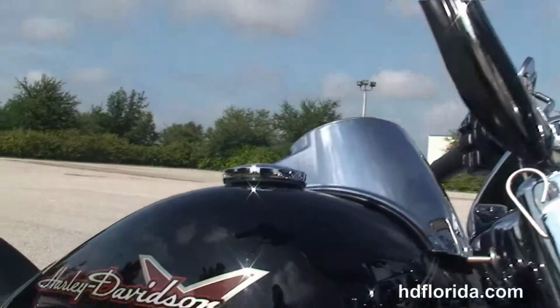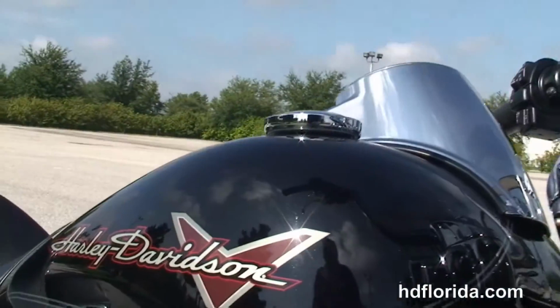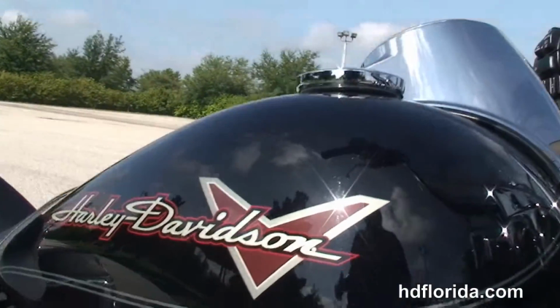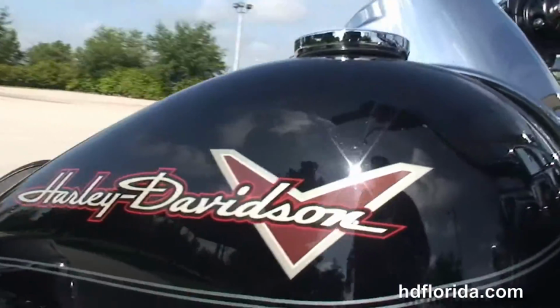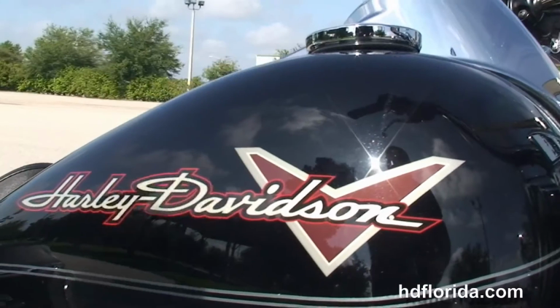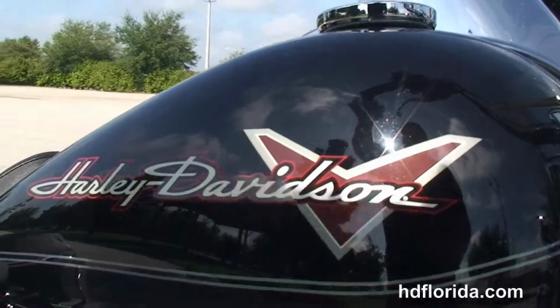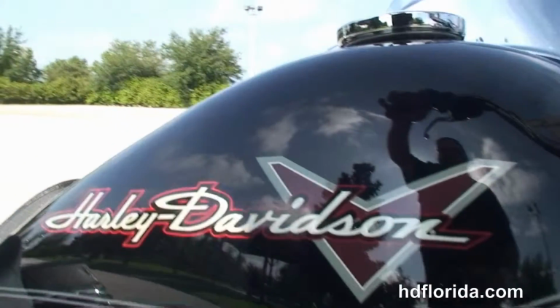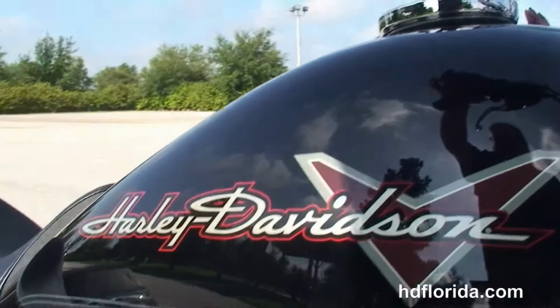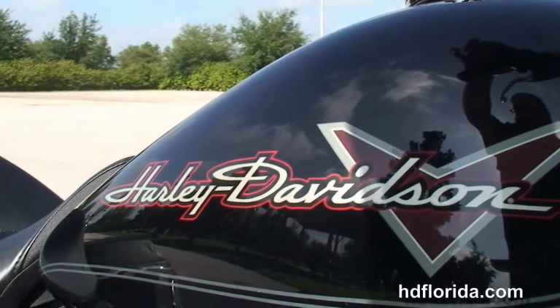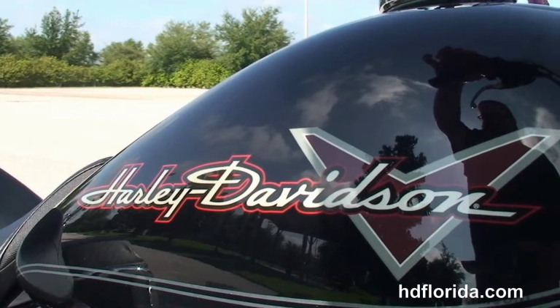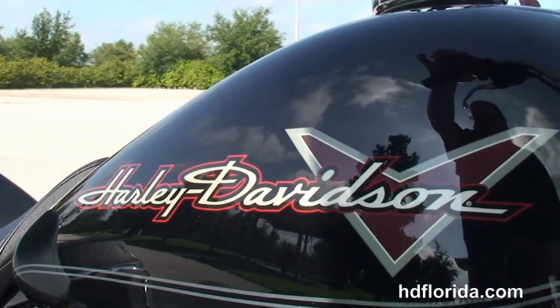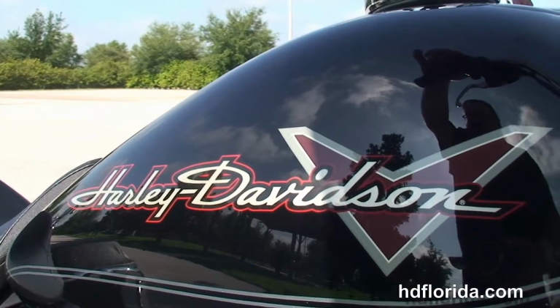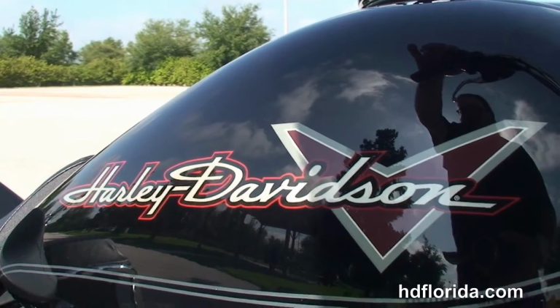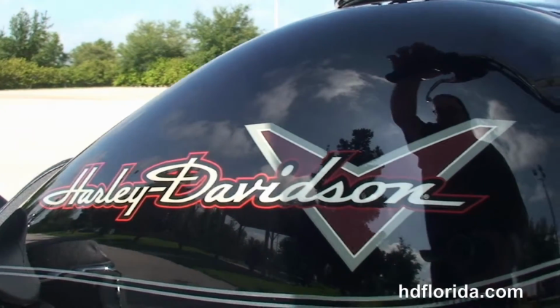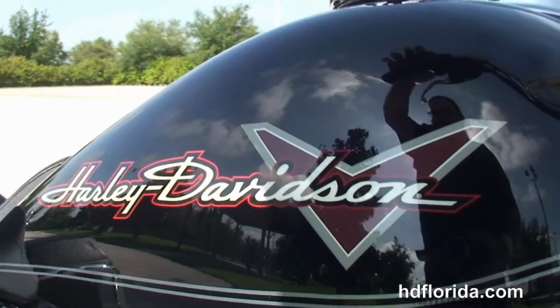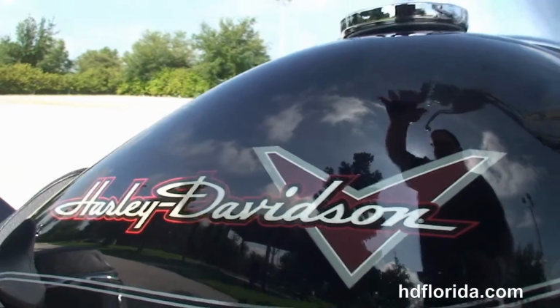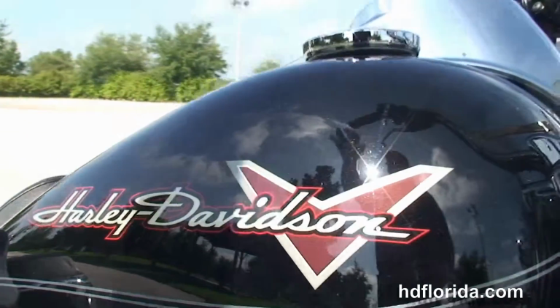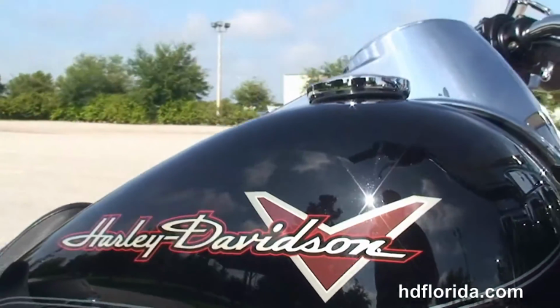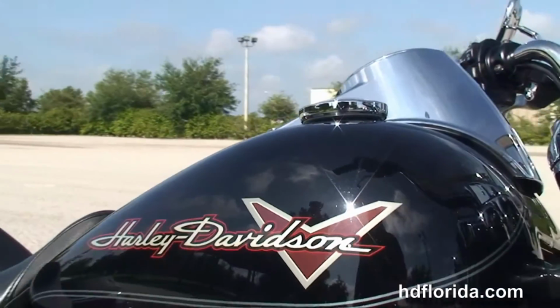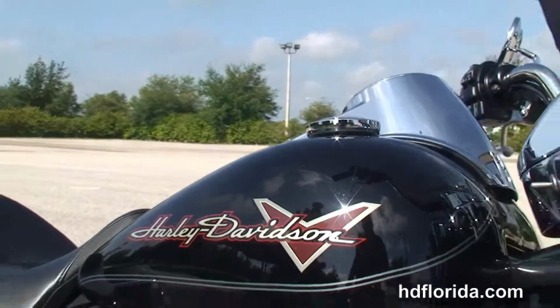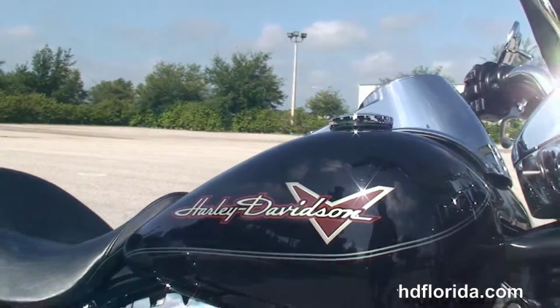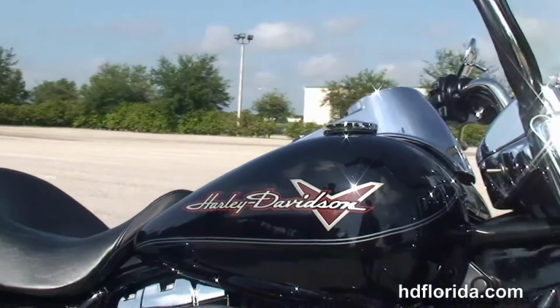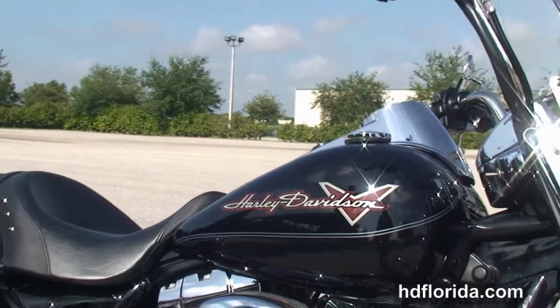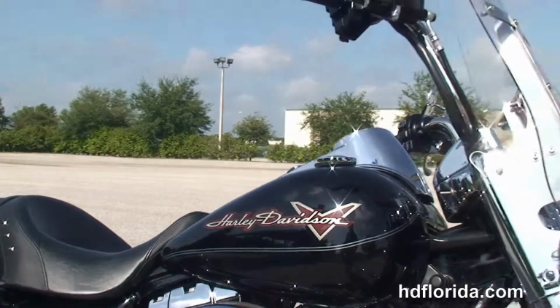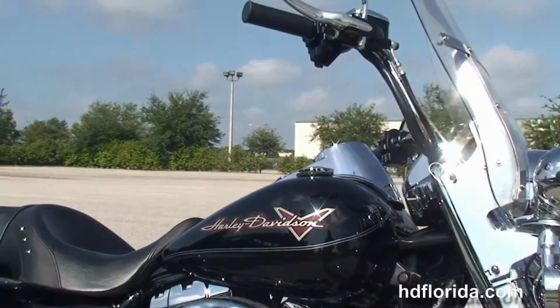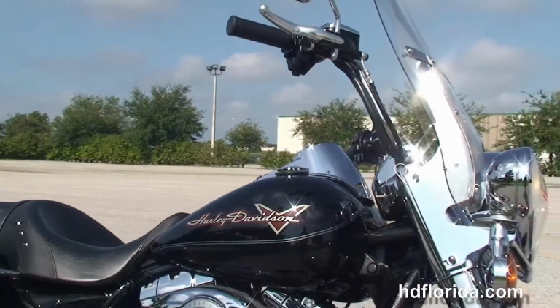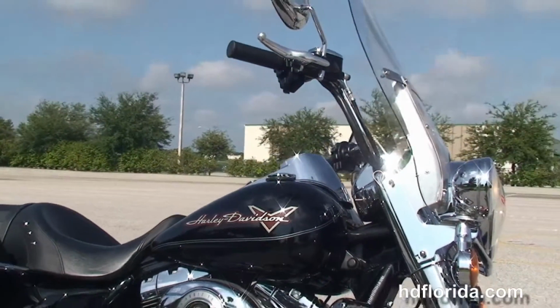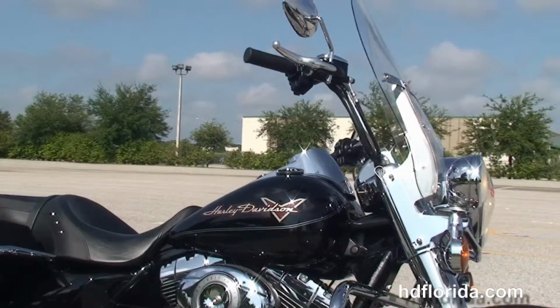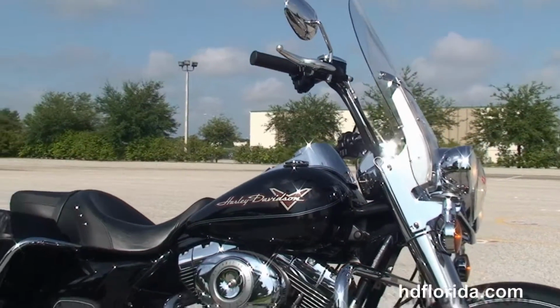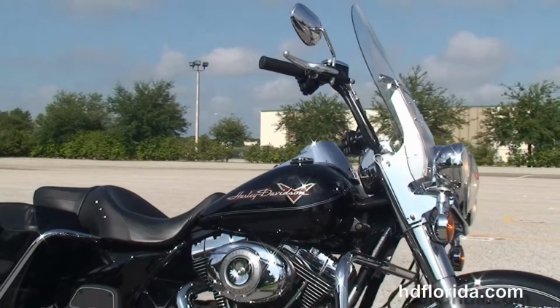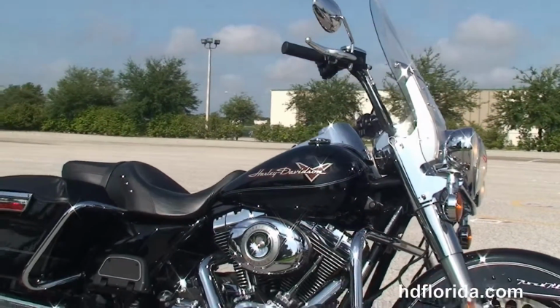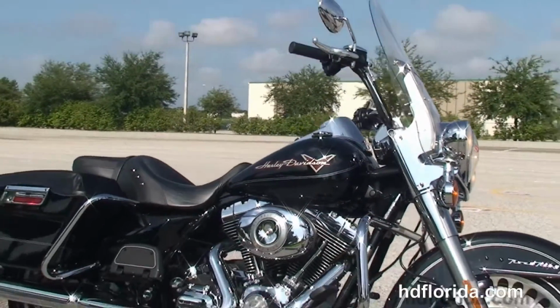Let's give this bike a quick listen. Here at the world famous Harley-Davidson Brandon, all the bikes are fully serviced and safety inspected. We take anything on trade.